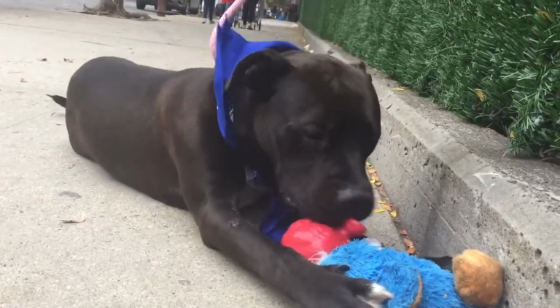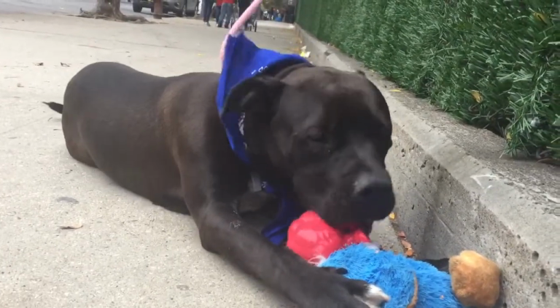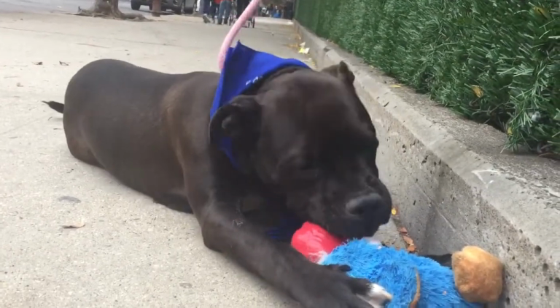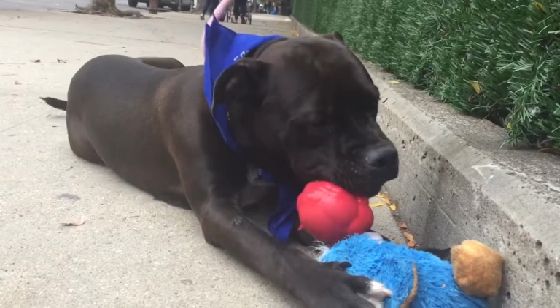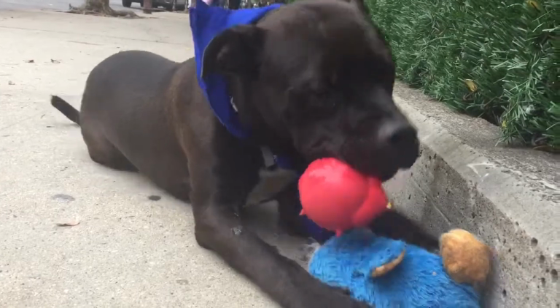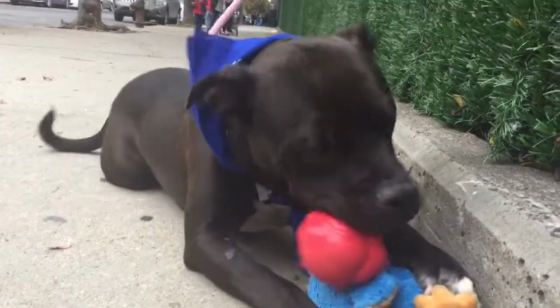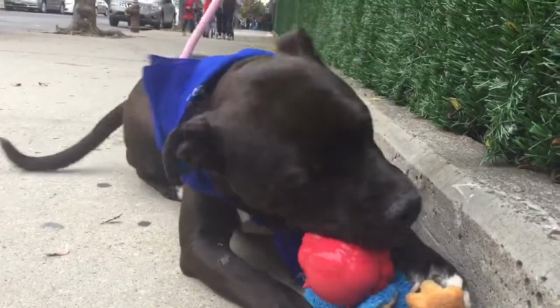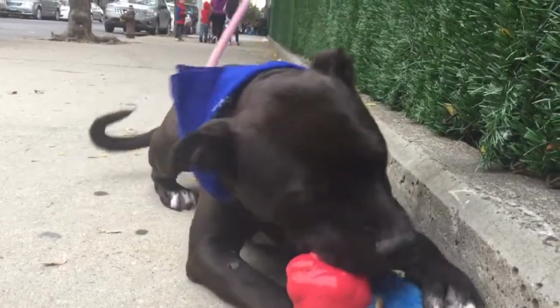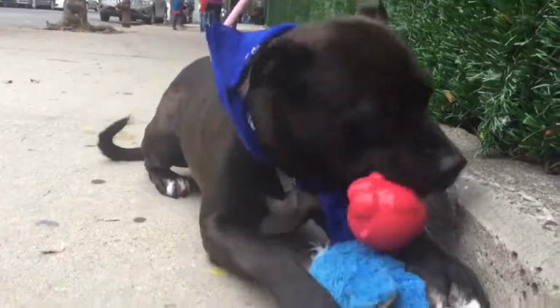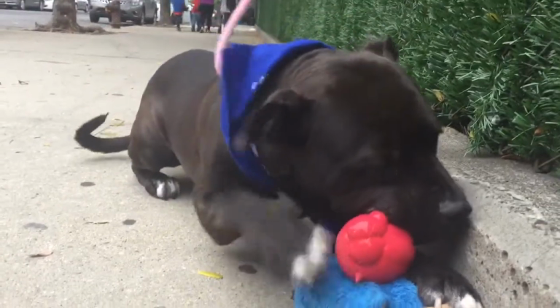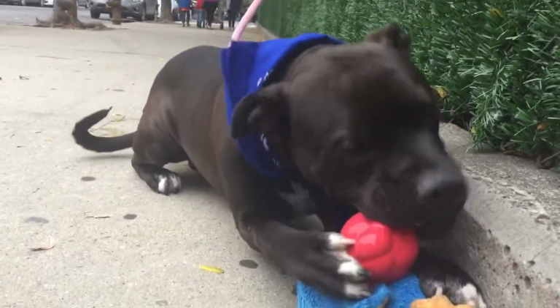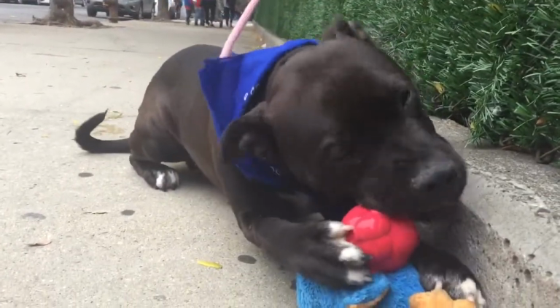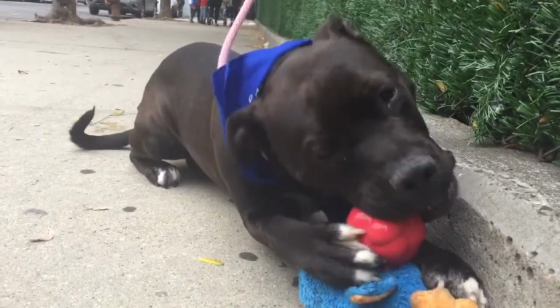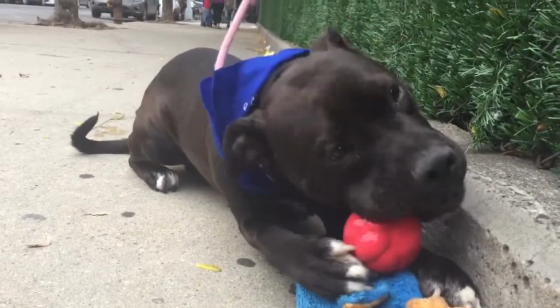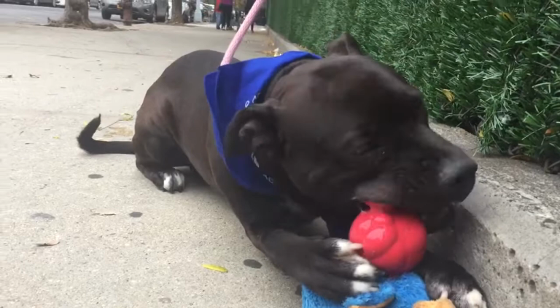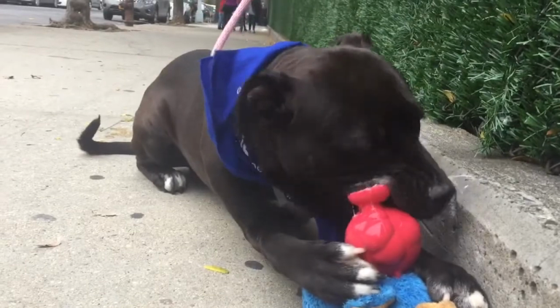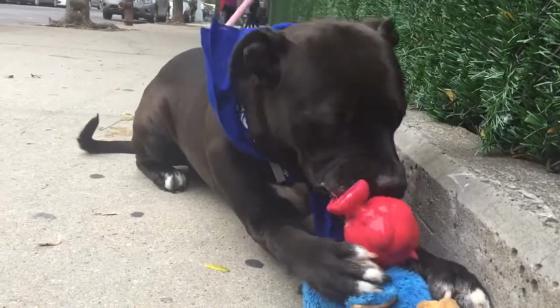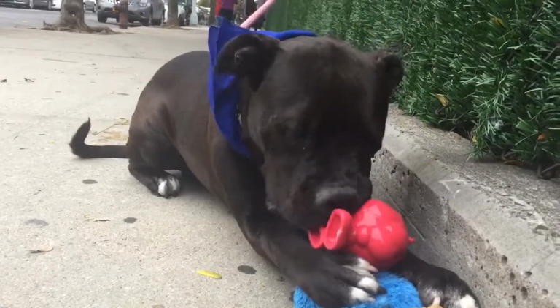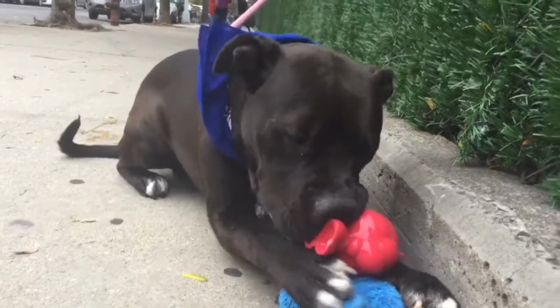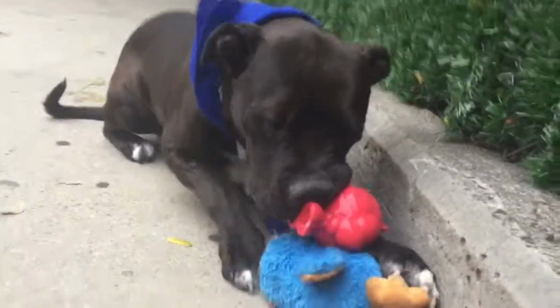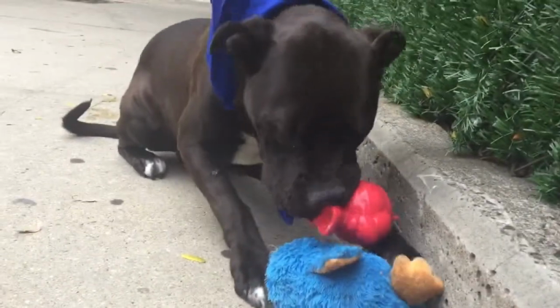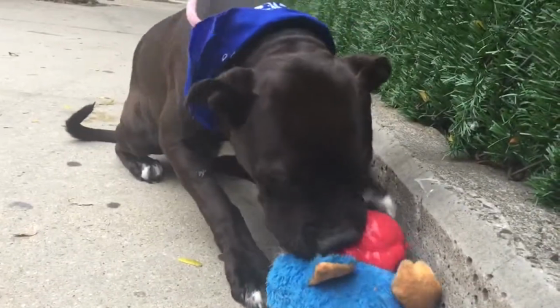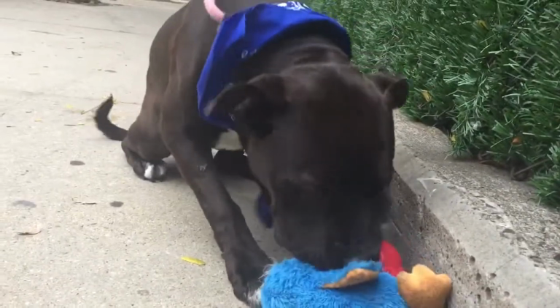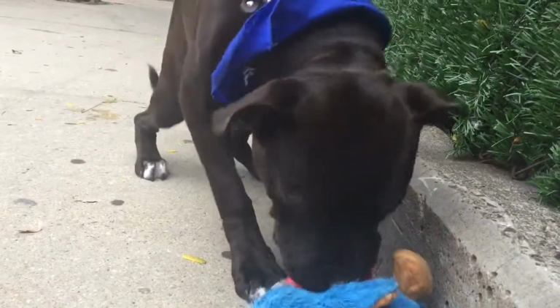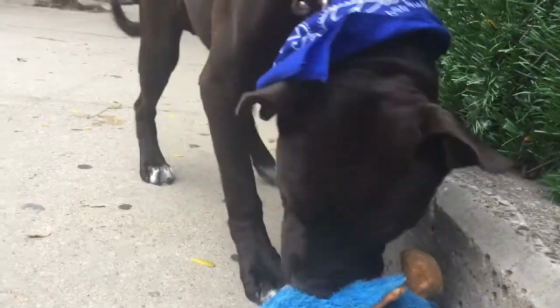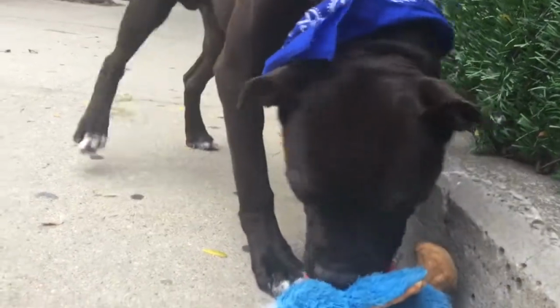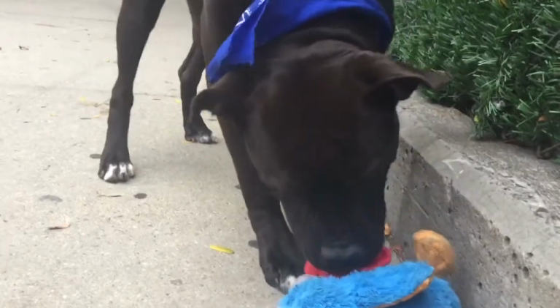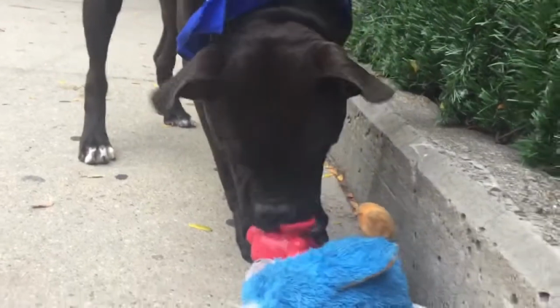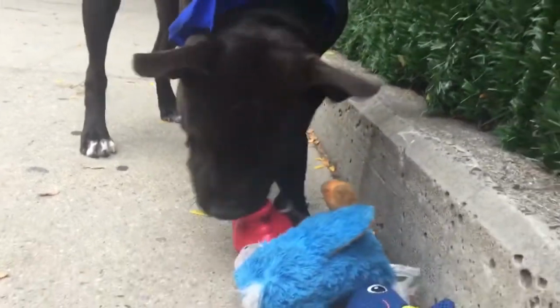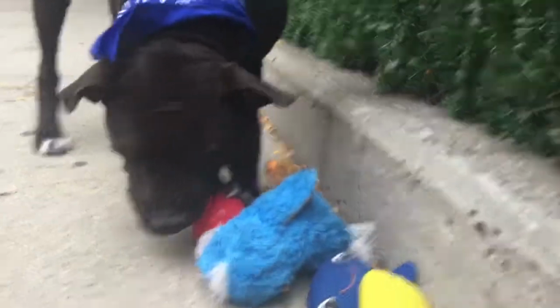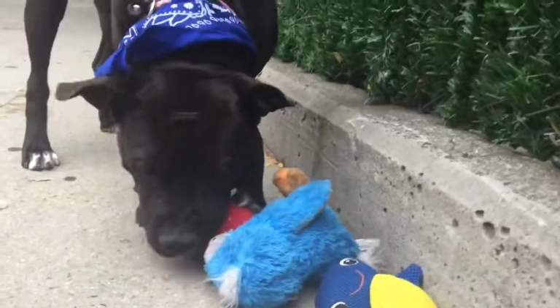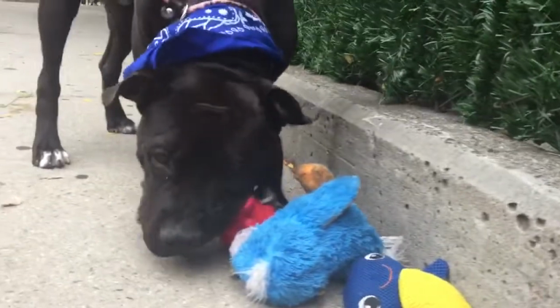He's had some admirers out here on the street who've stopped to say hi to him — he's pretty hard to resist. So again, this is Sargento, a one-and-a-half-year-old male pit mix, here with his toy chest at Manhattan's ACC.